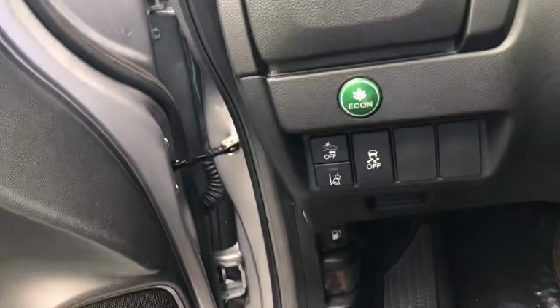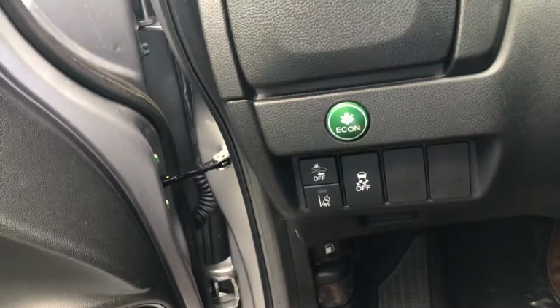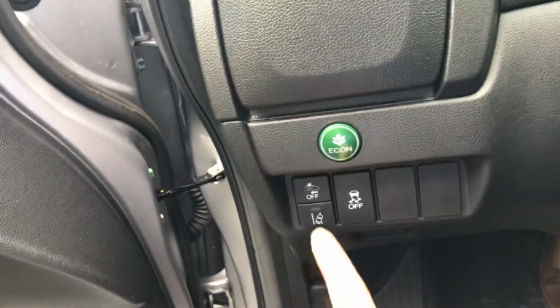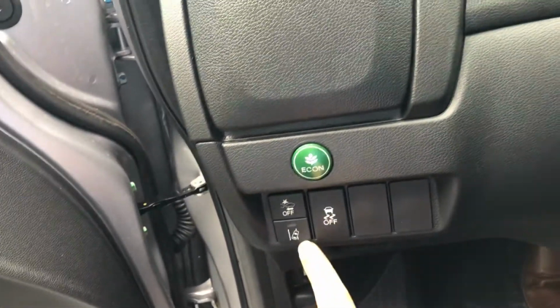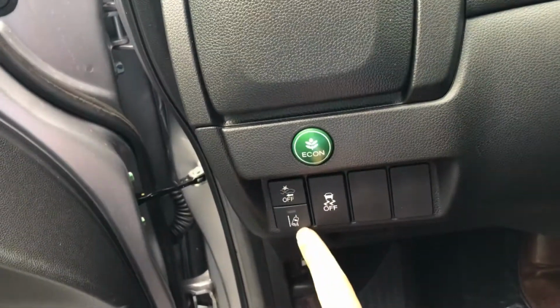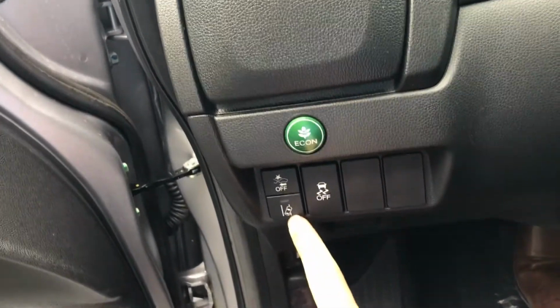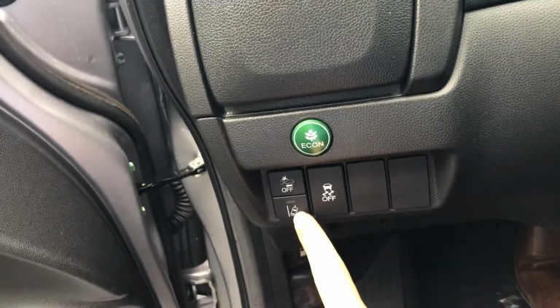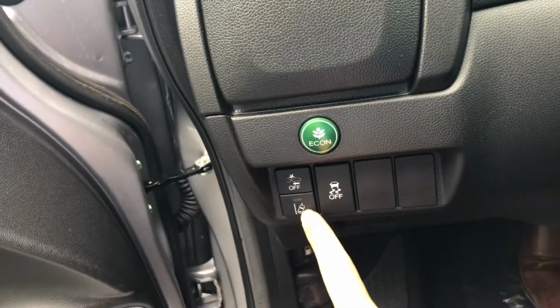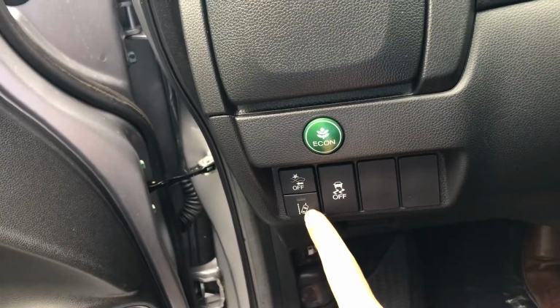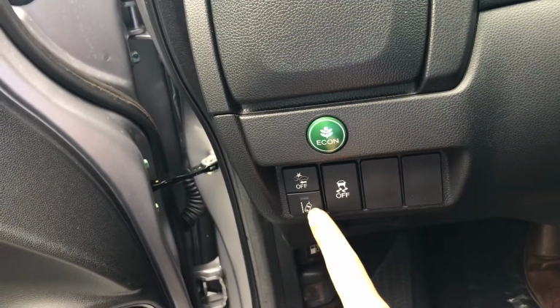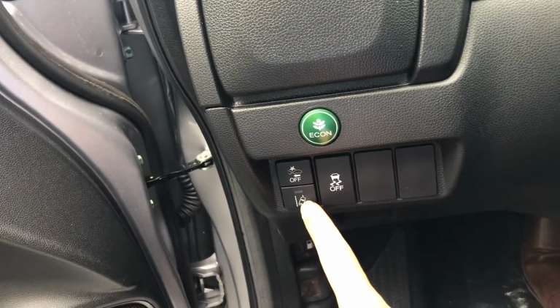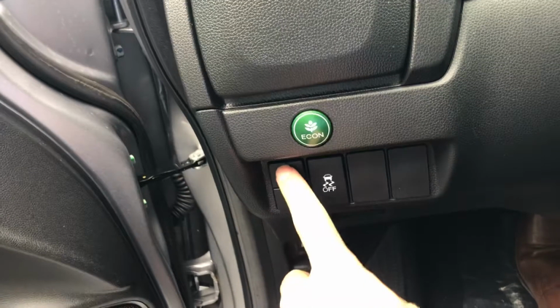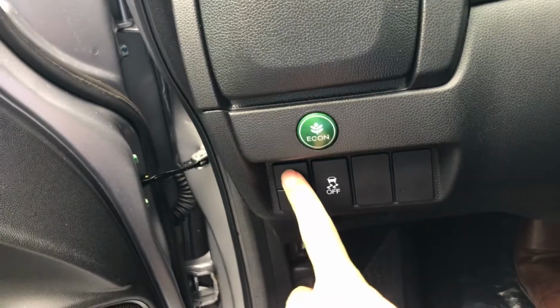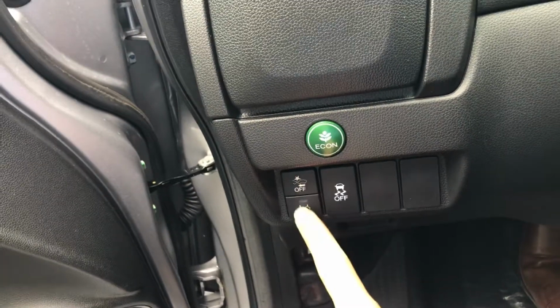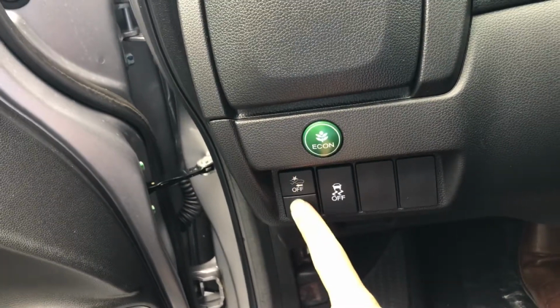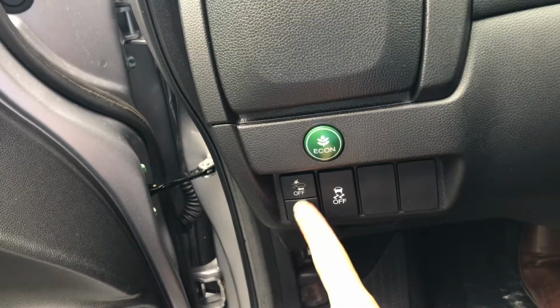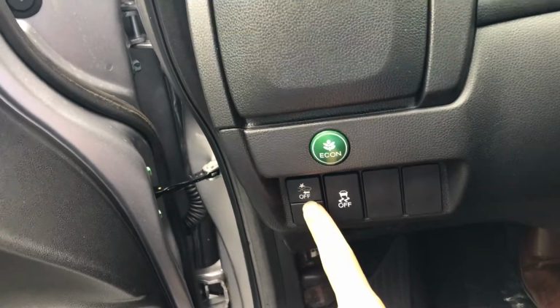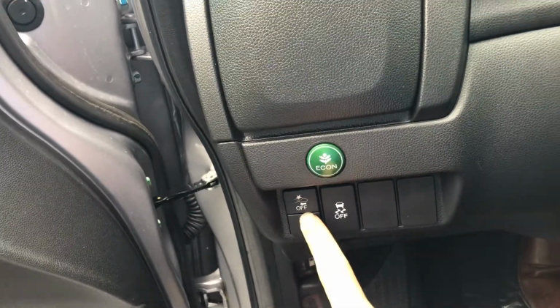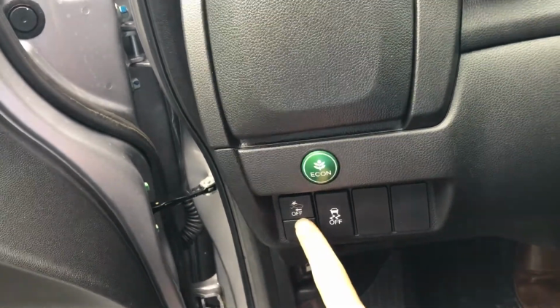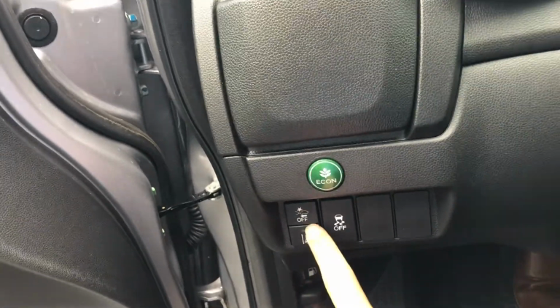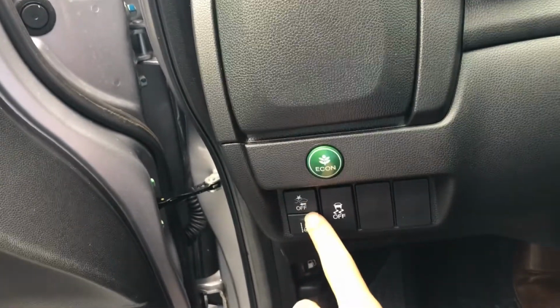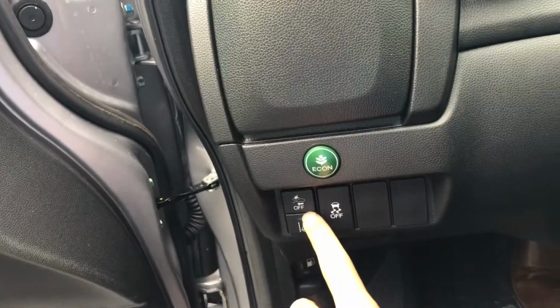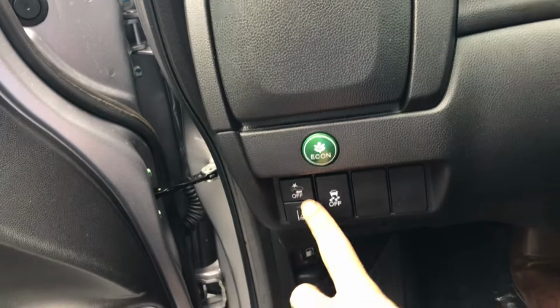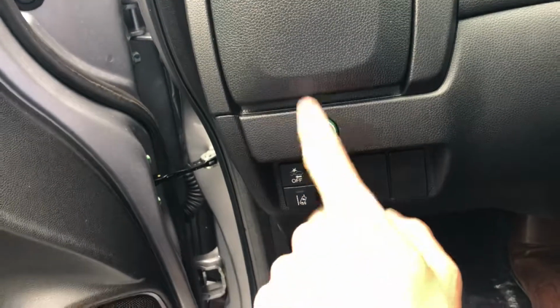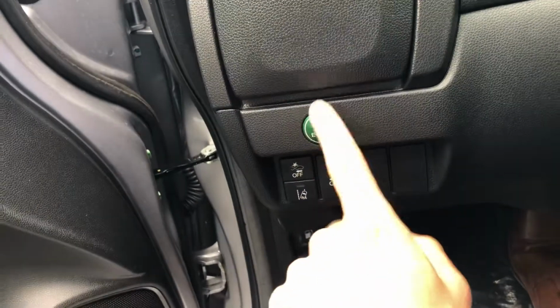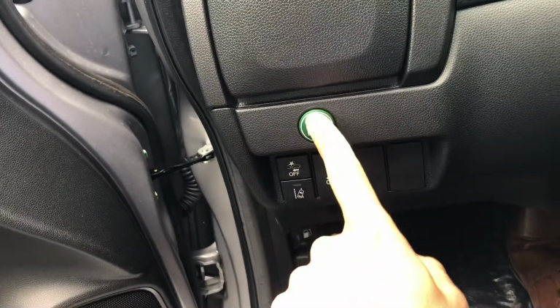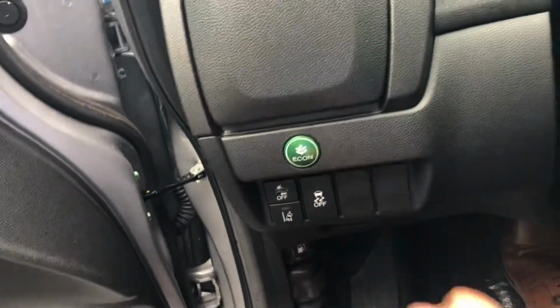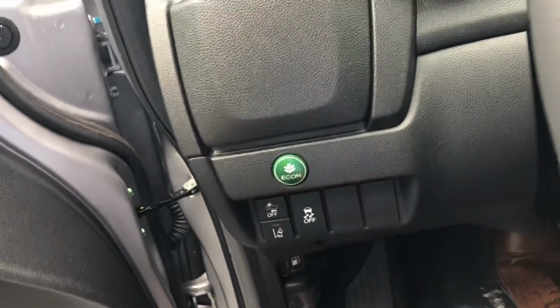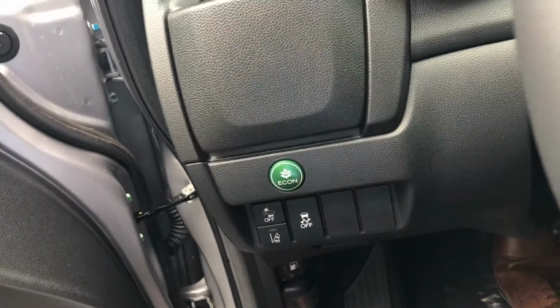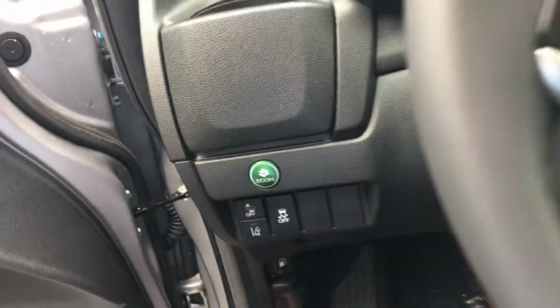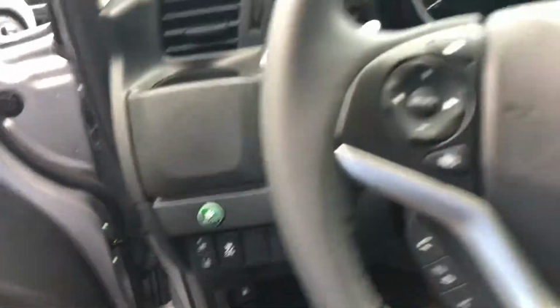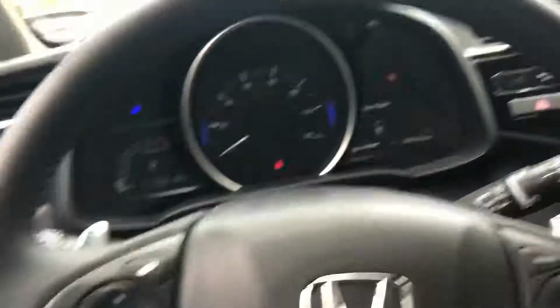You also have lane departure warning — the vehicle will vibrate the steering wheel and inform you when you're leaving the lane. The collision mitigation braking system will definitely prevent you from getting in an accident. The economy button is going to save you an additional three to four miles per gallon.